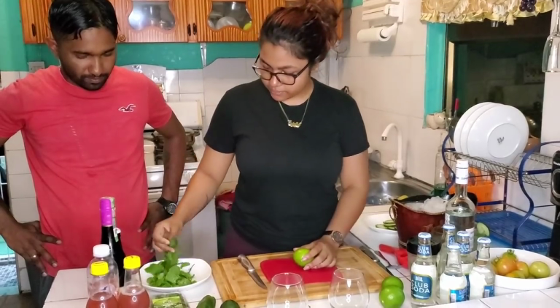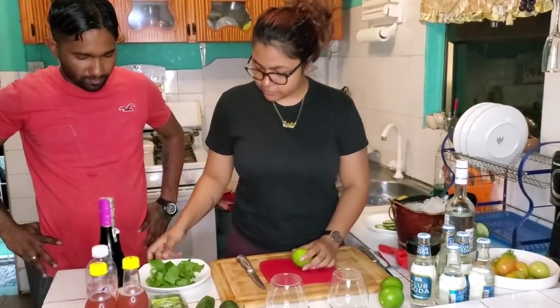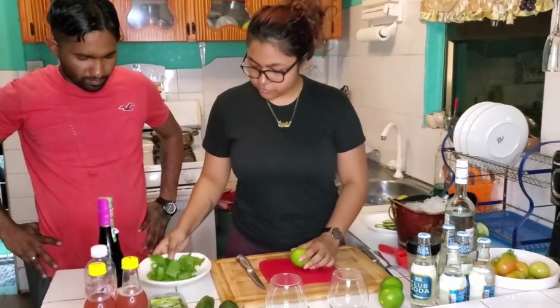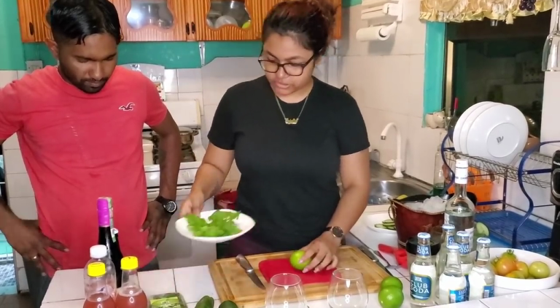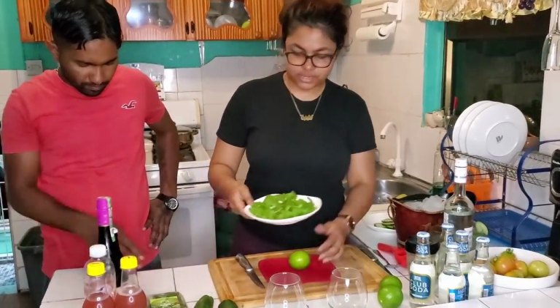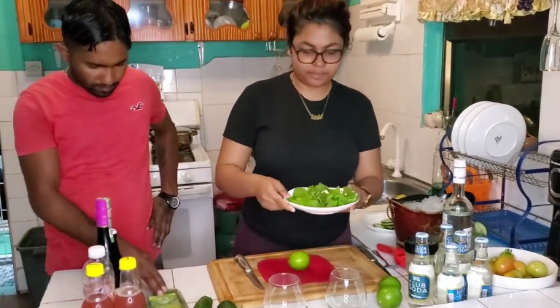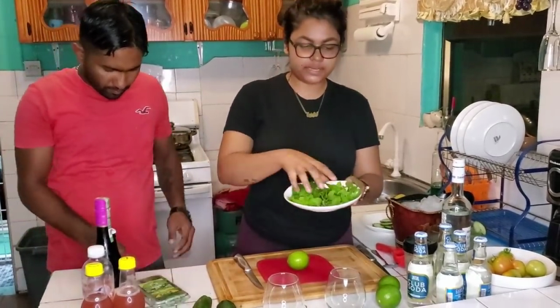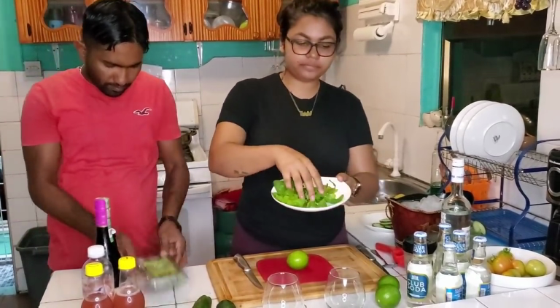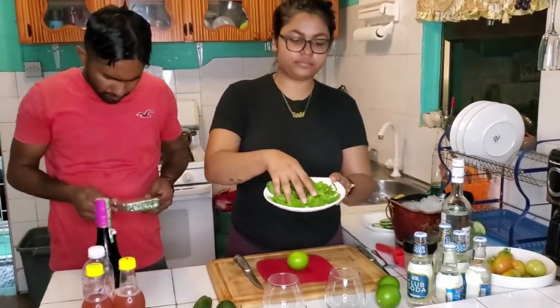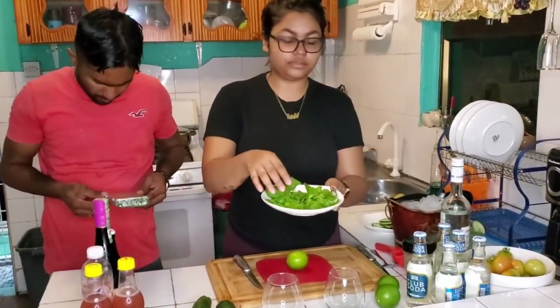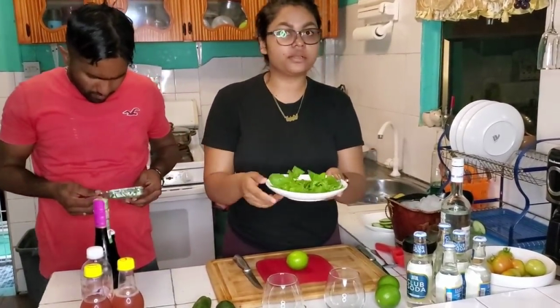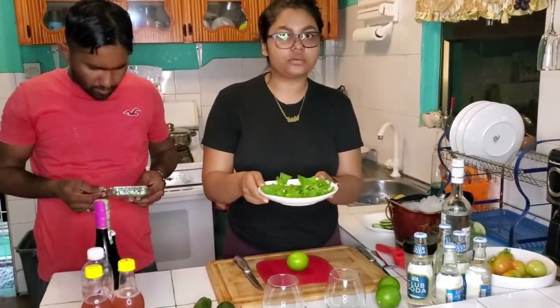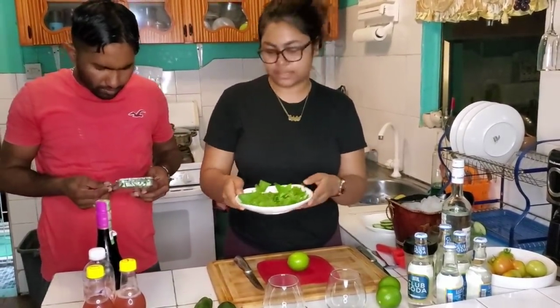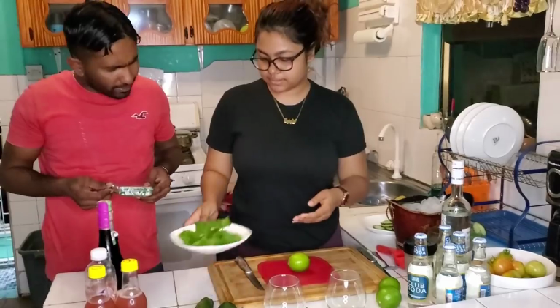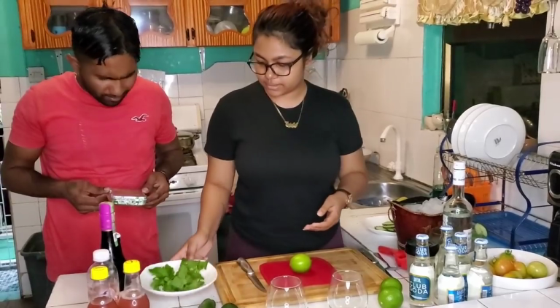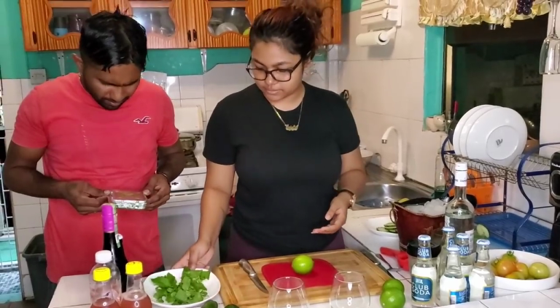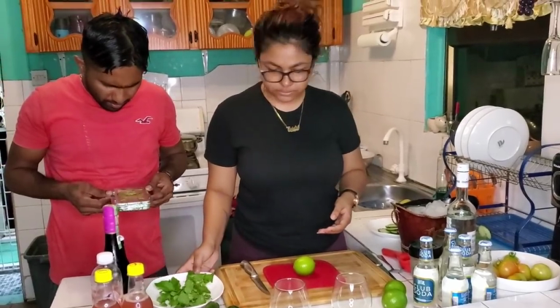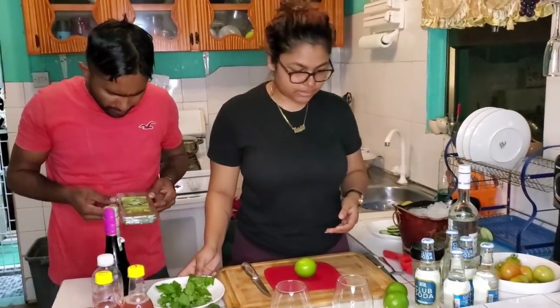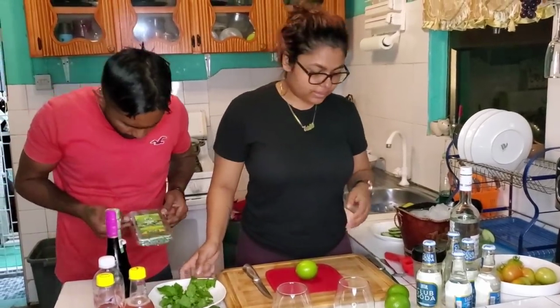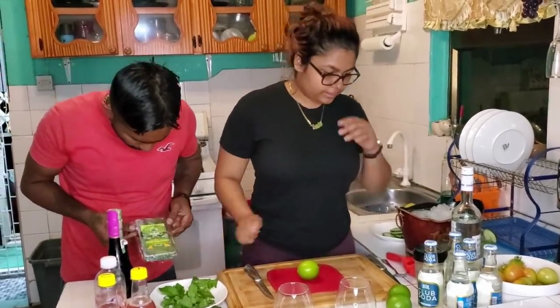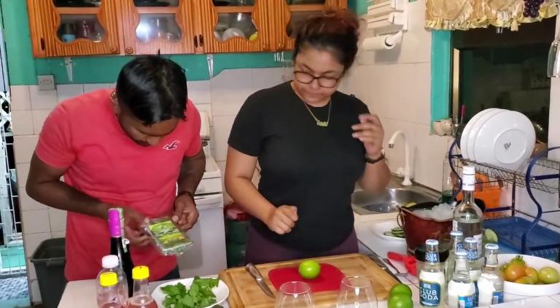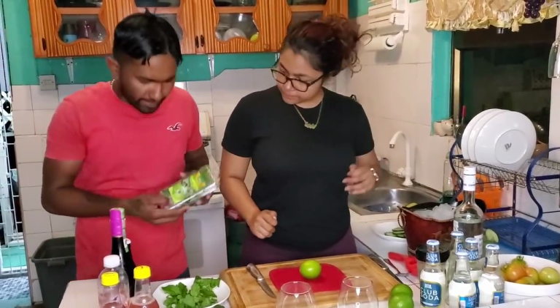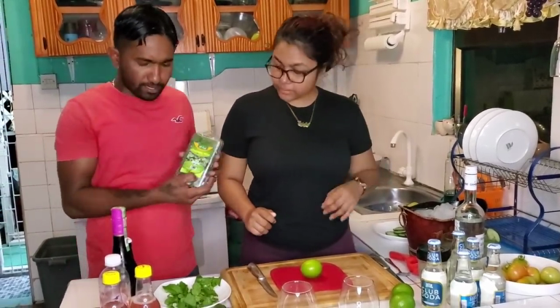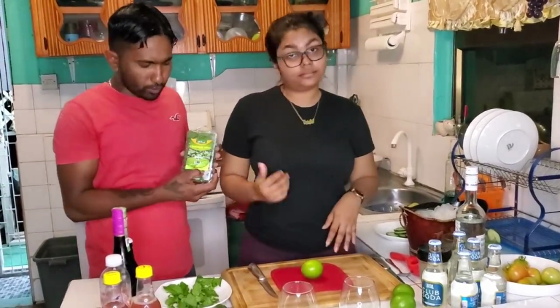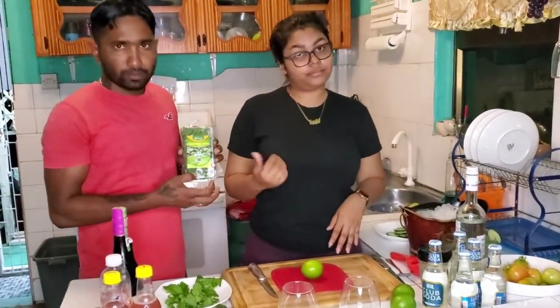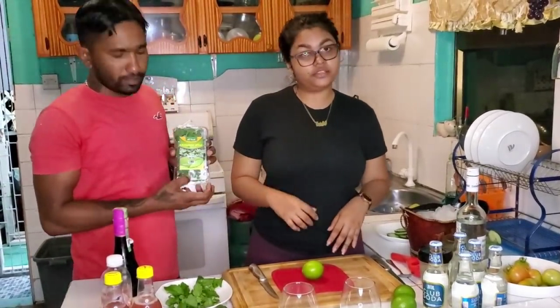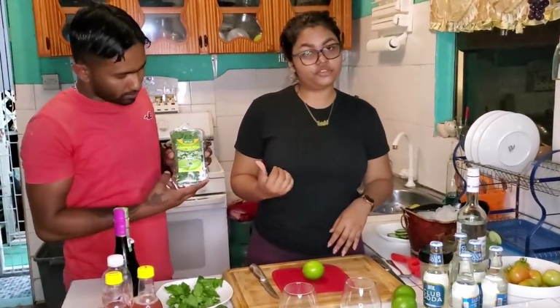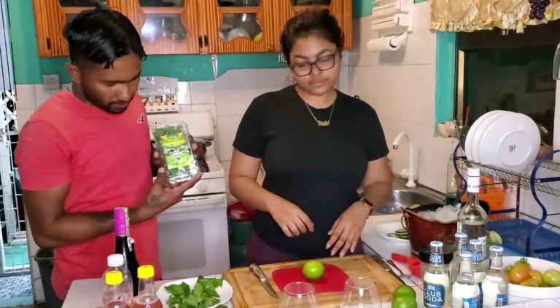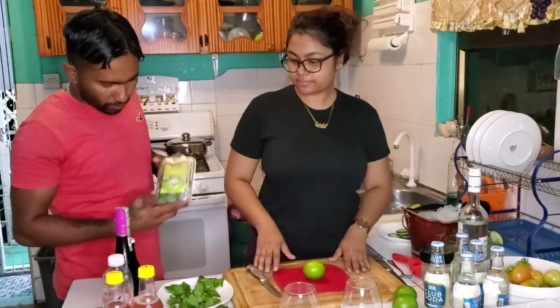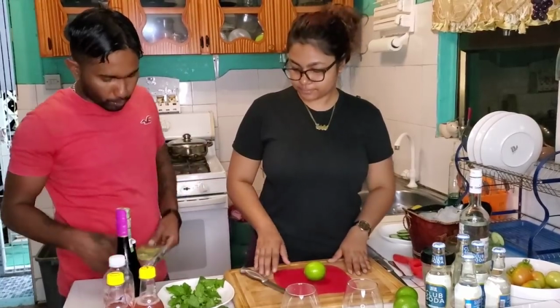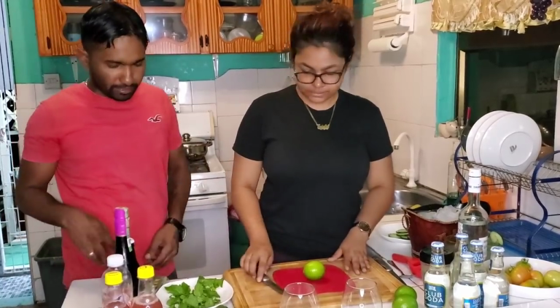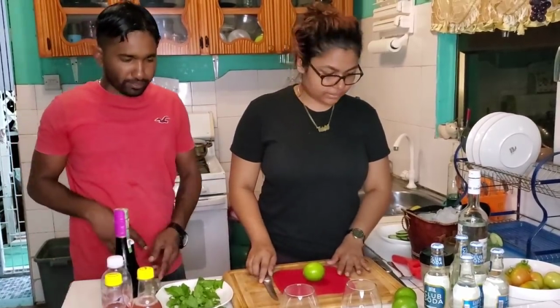We have some fresh mint here. These smell so good — chocolate mint! This is from Guyana also. Guyanese produce. We are also producing mint leaf here.